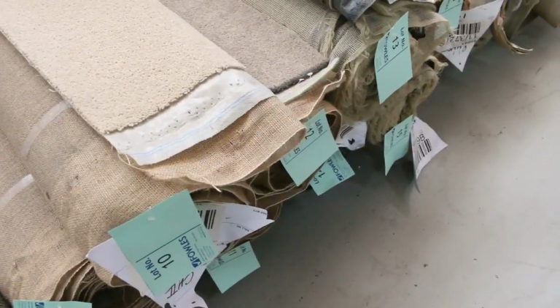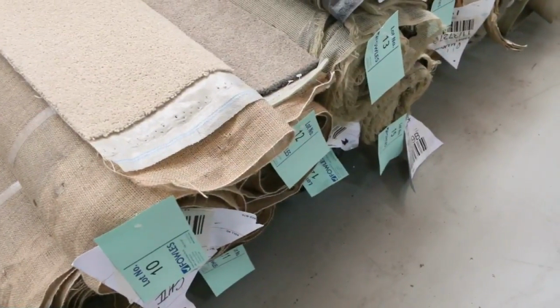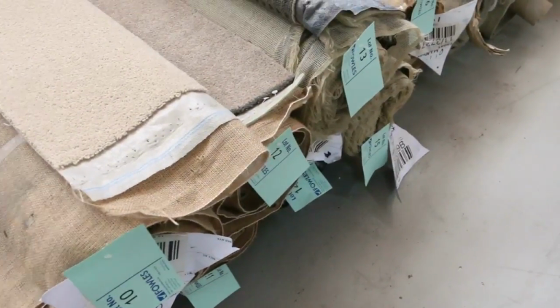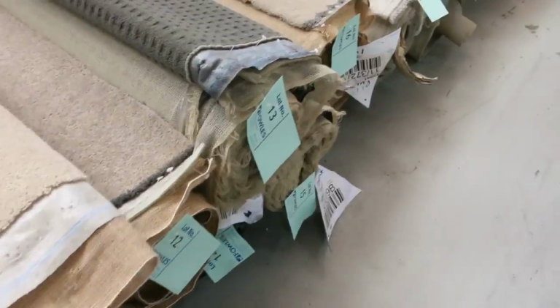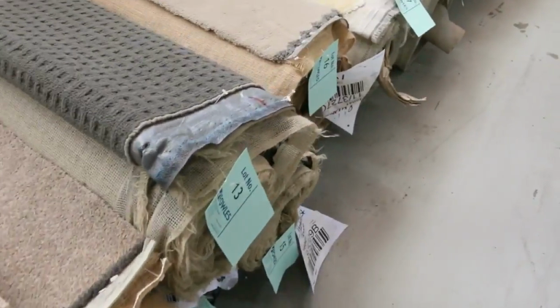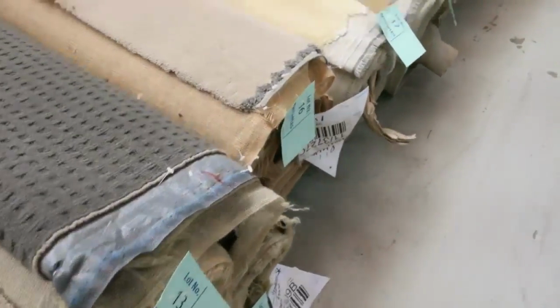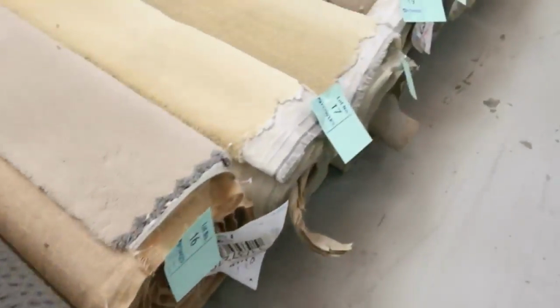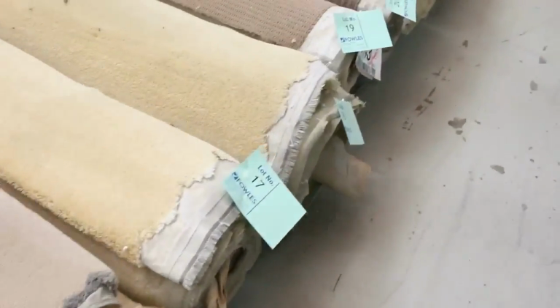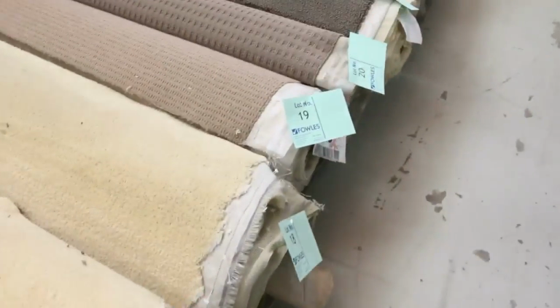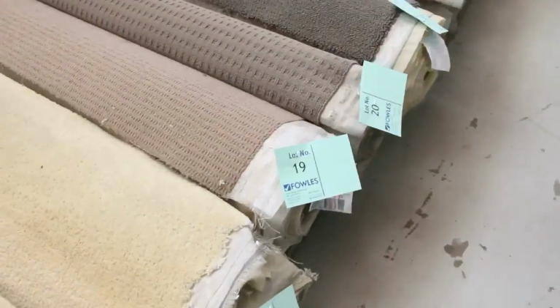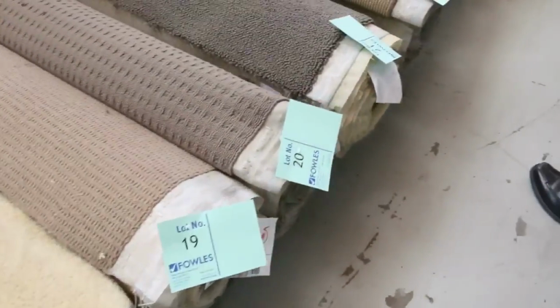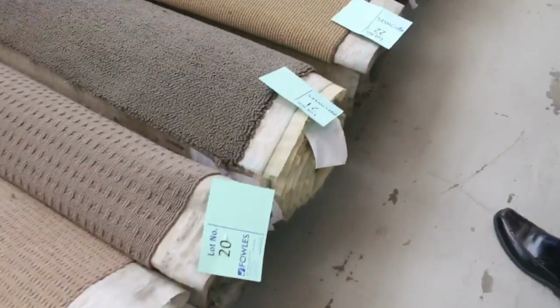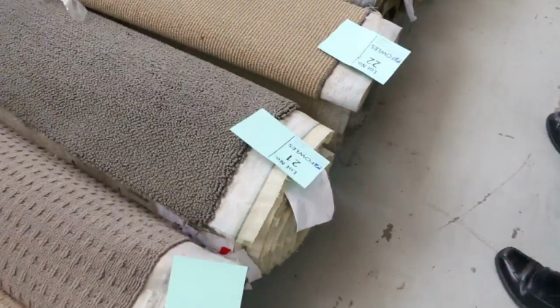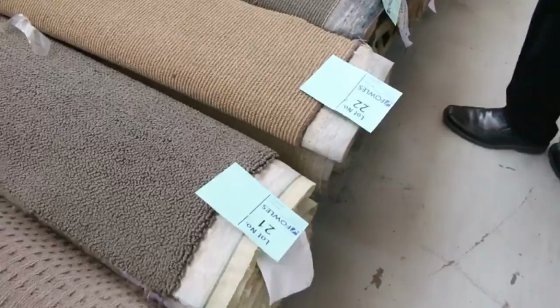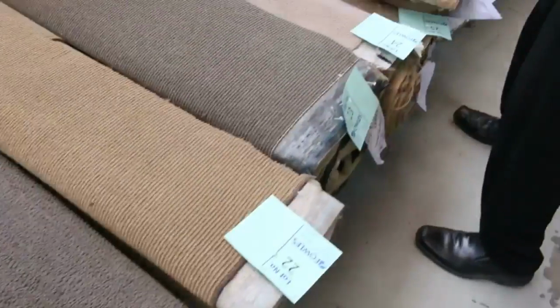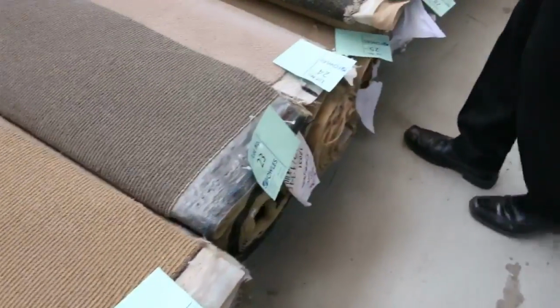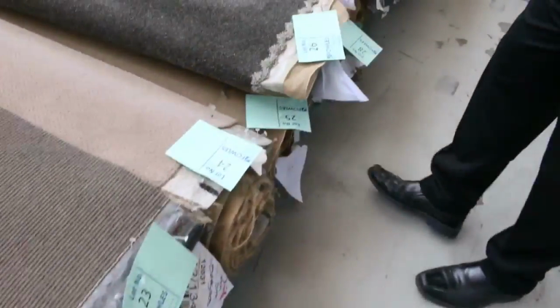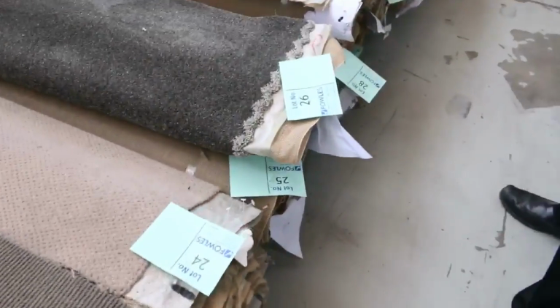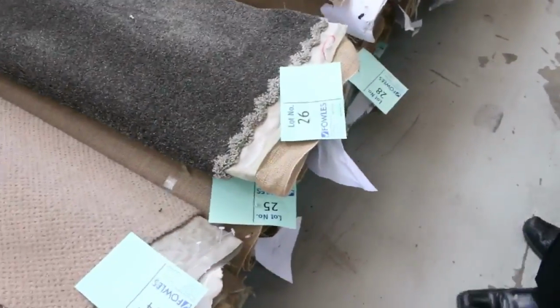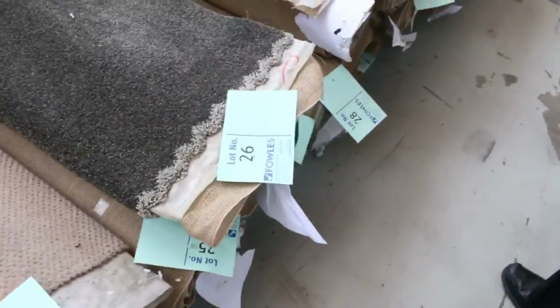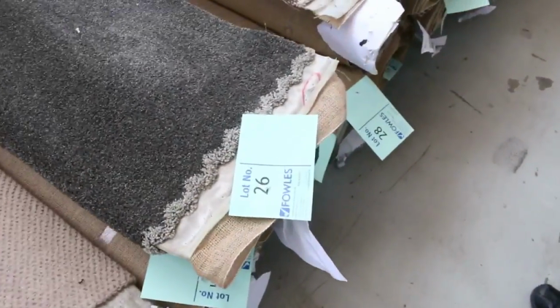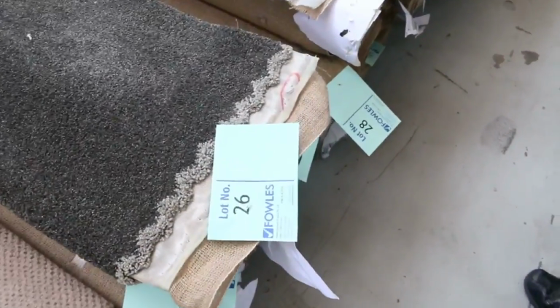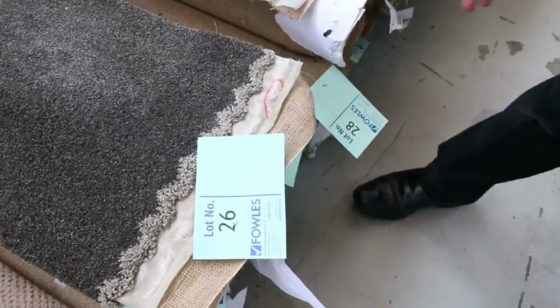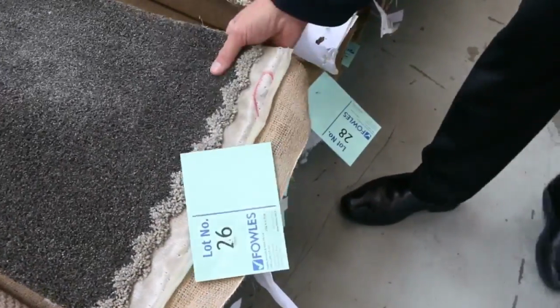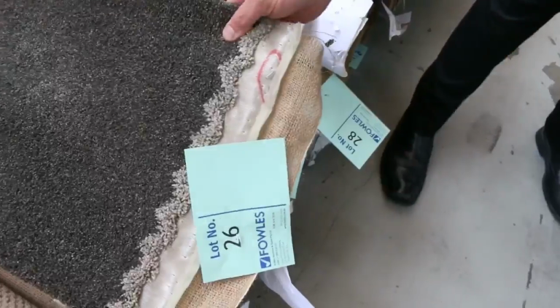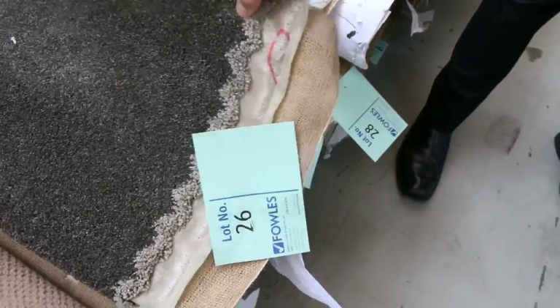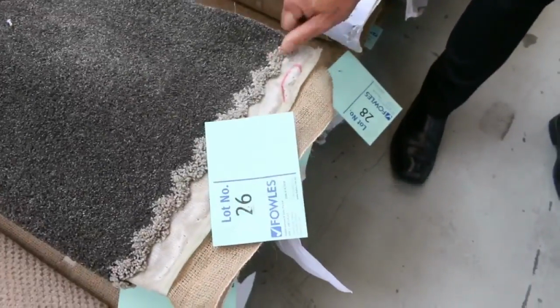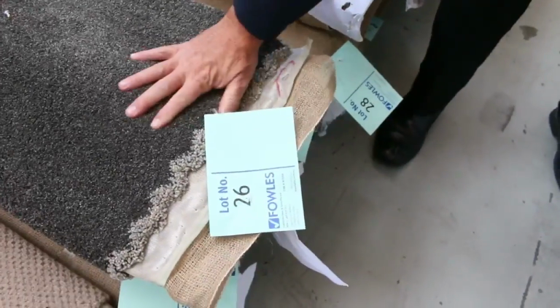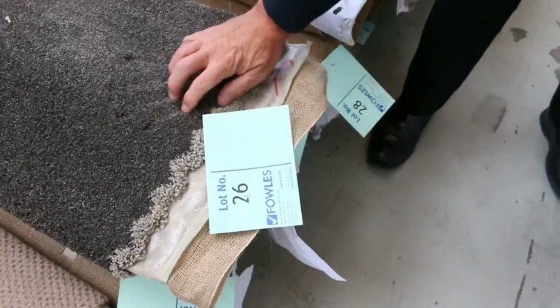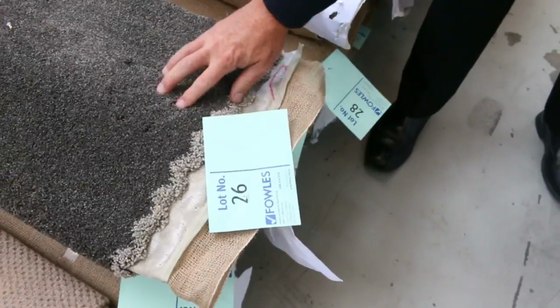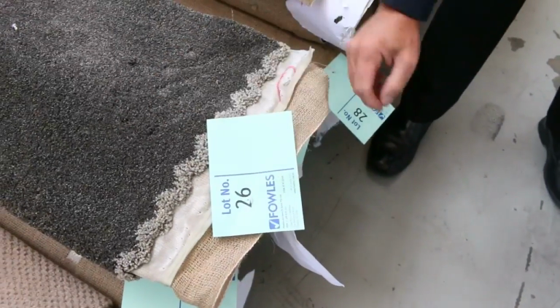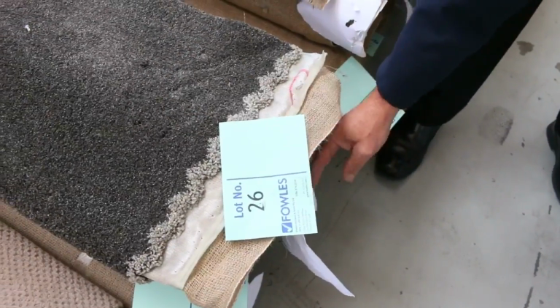We've got plush piles, twist piles, loop piles, and all sorts of colors from your greys and beiges up to your dark charcoals, your browns and so on. A really good selection of nice offcuts — like that one there, lot number 26, which is a really nice quality solution dyed nylon twist.